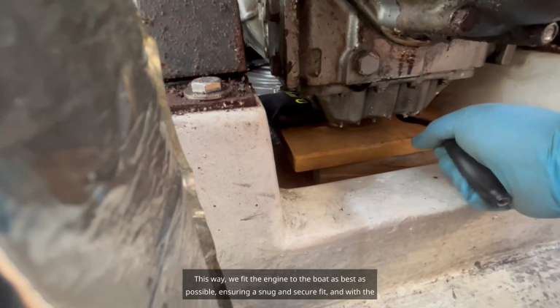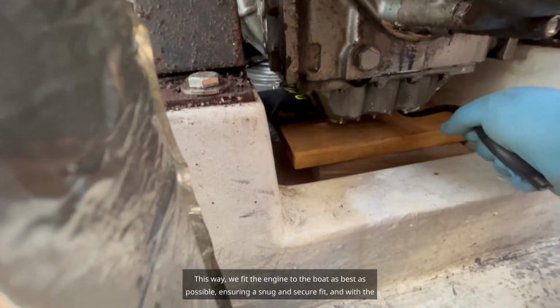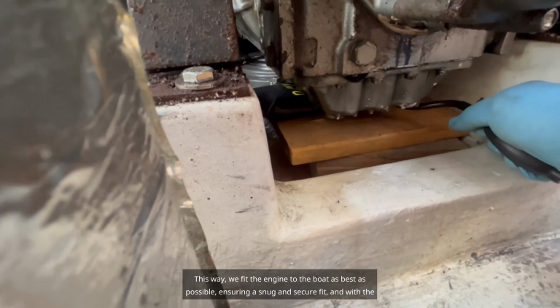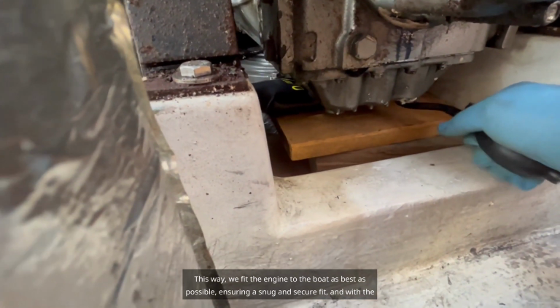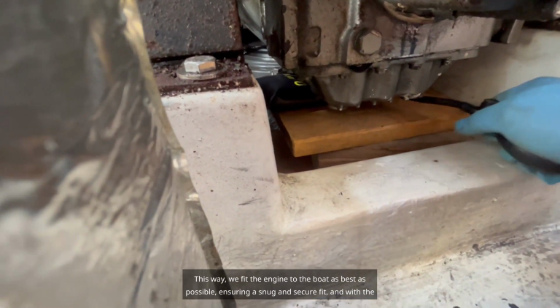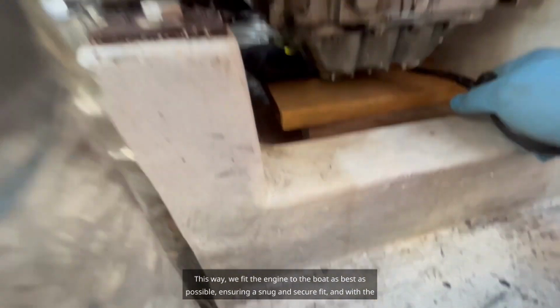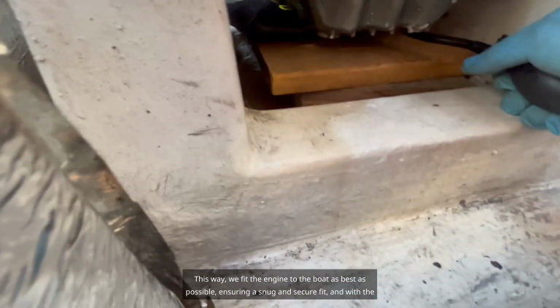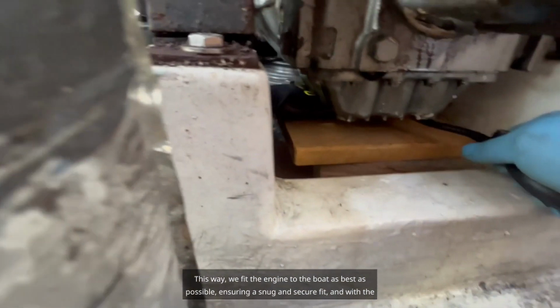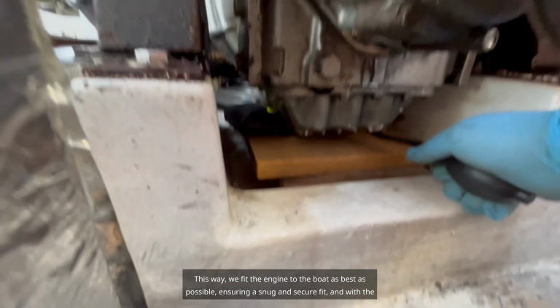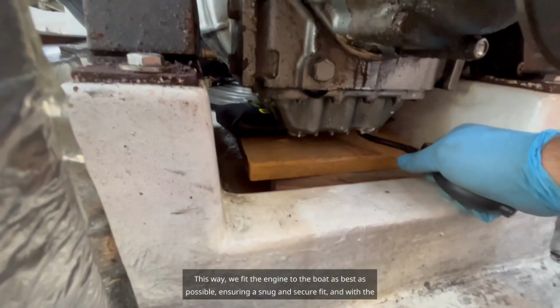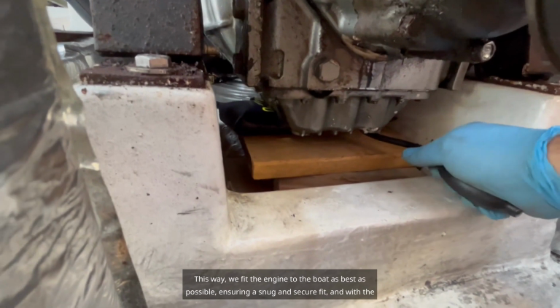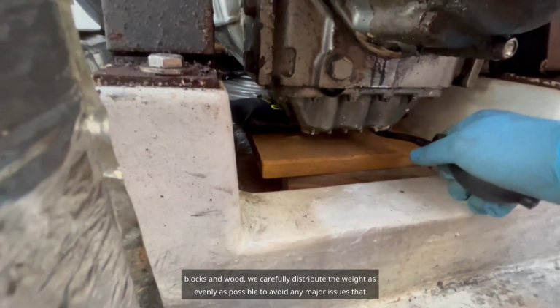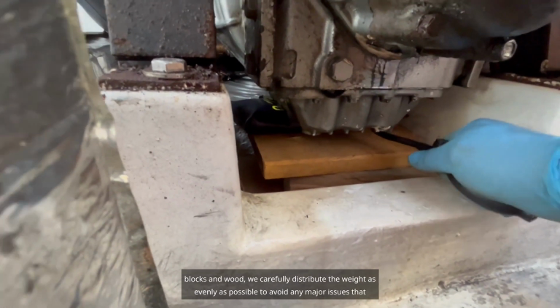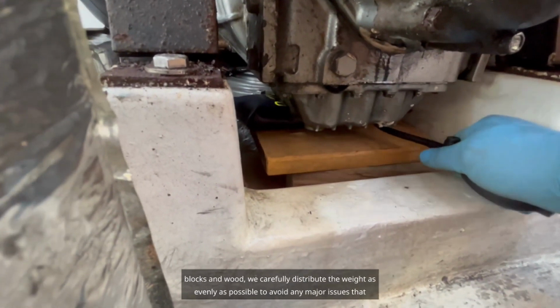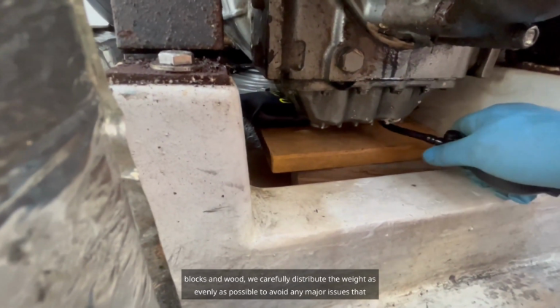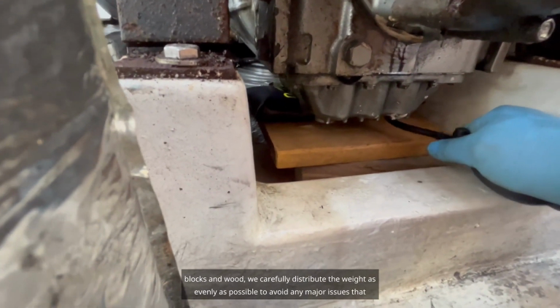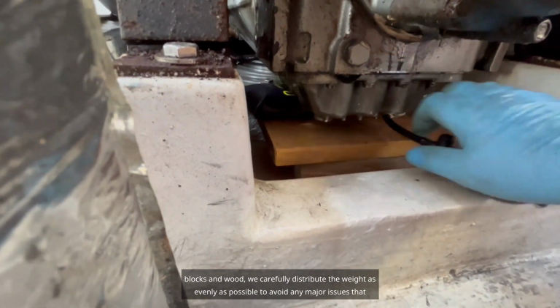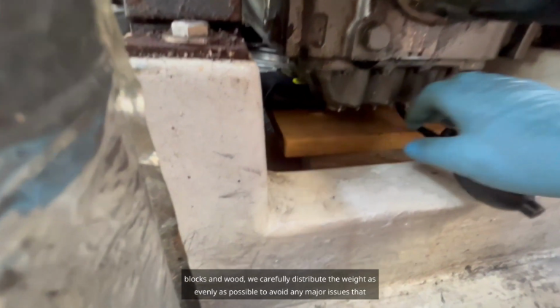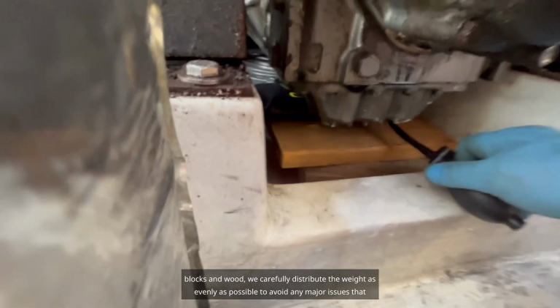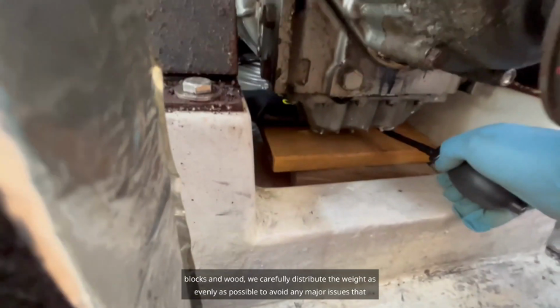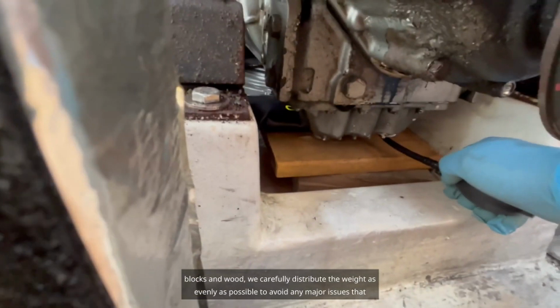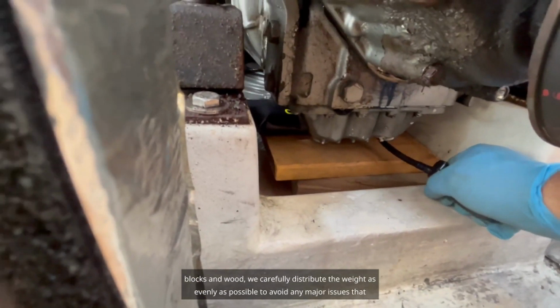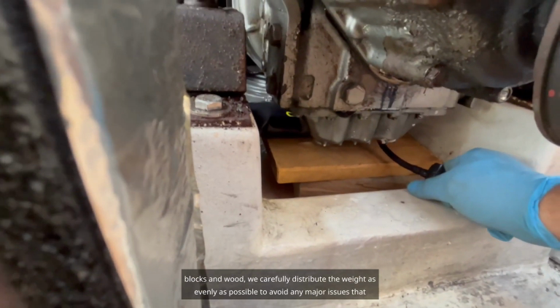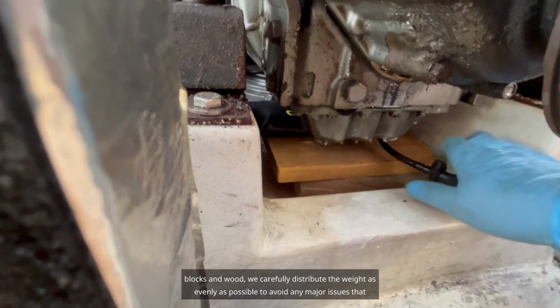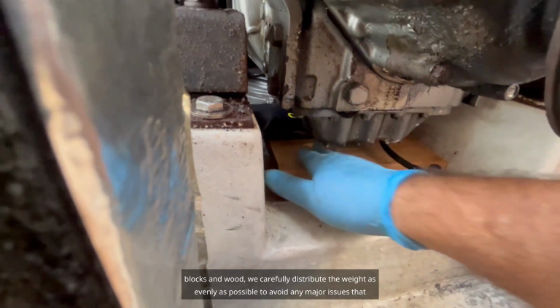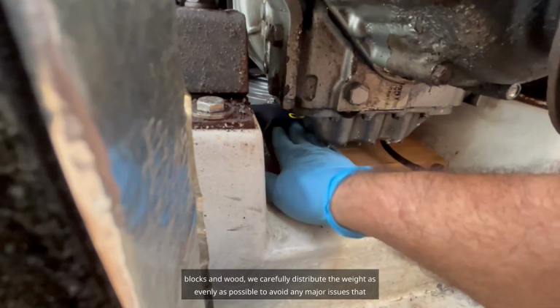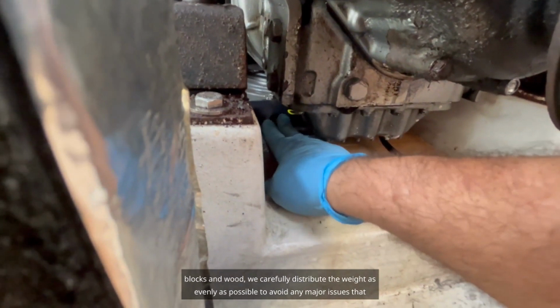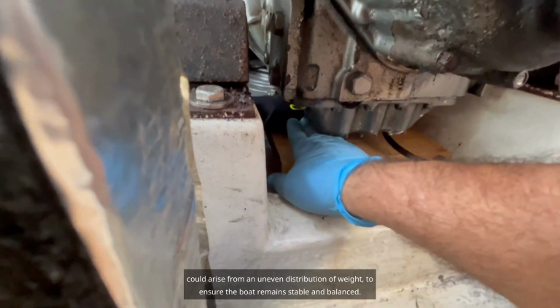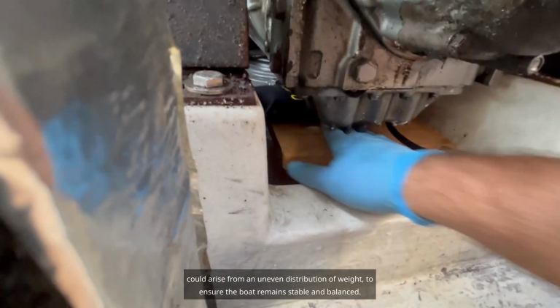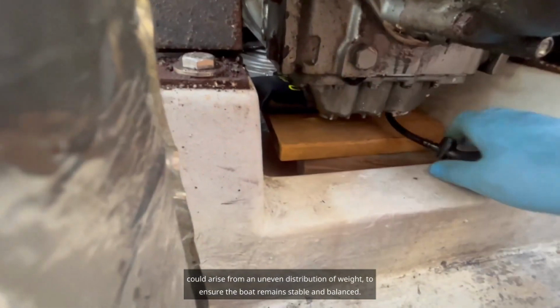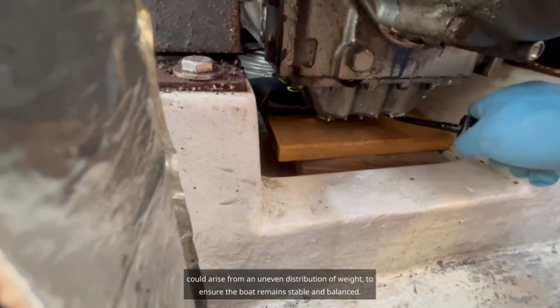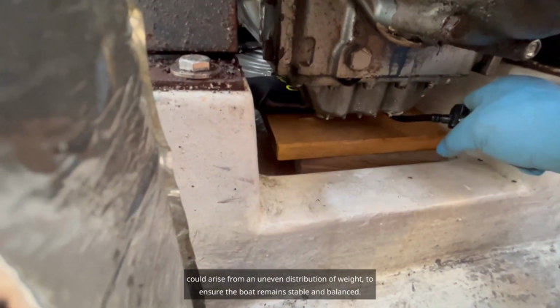This cushion fits perfectly, allowing us to fit the engine to the boat as best as possible, ensuring a snug and secure fit. With the blocks and wood, we carefully distribute the weight as evenly as possible to avoid any major issues that could arise from an uneven distribution of weight.